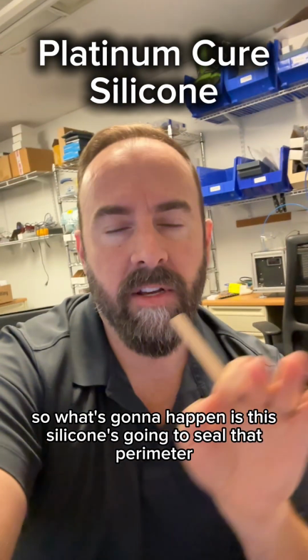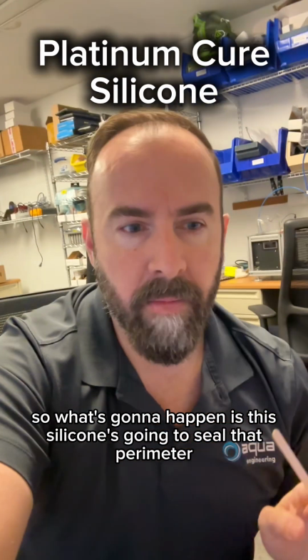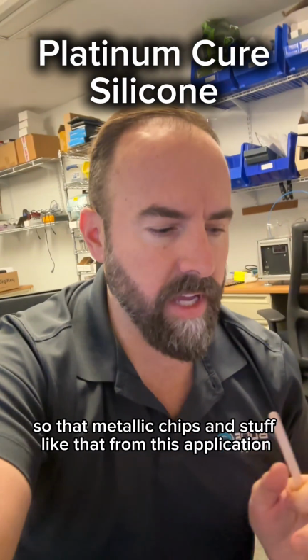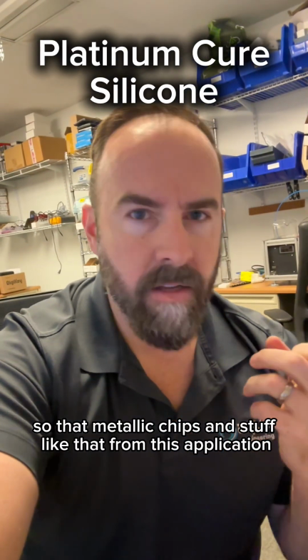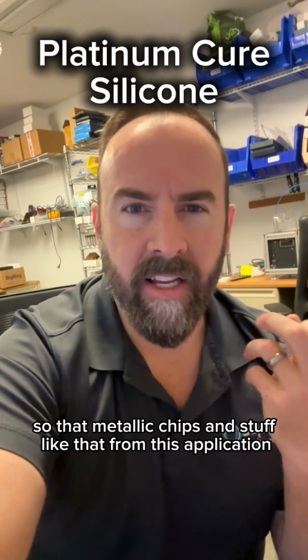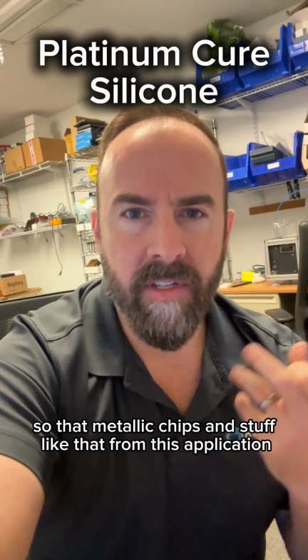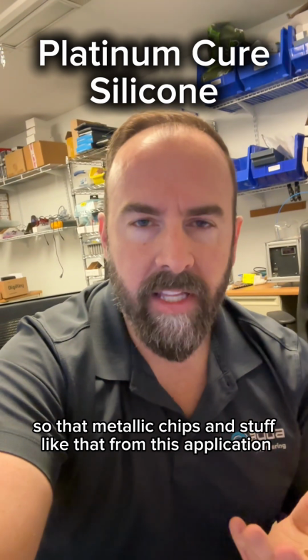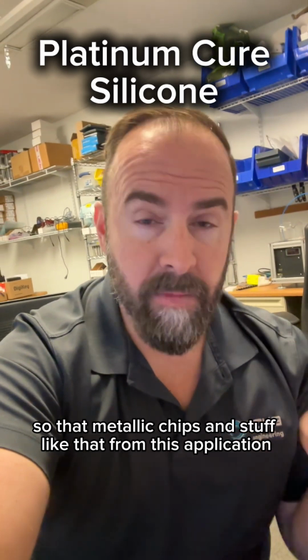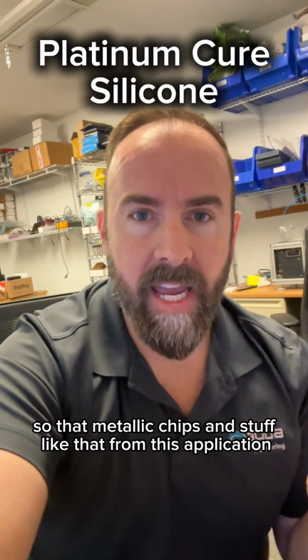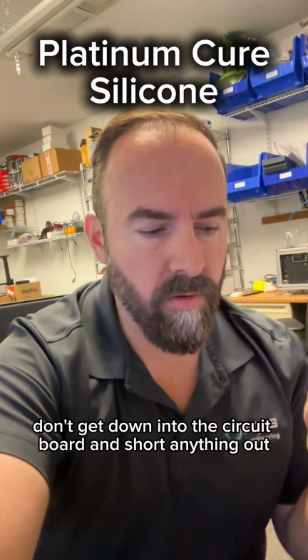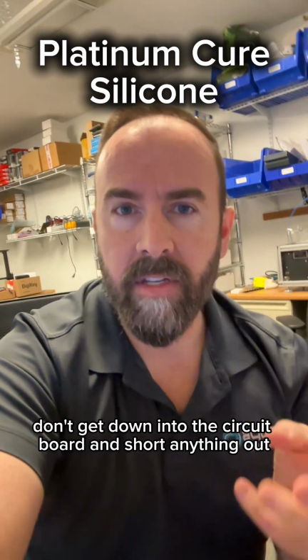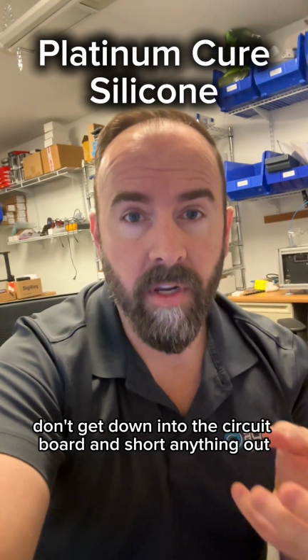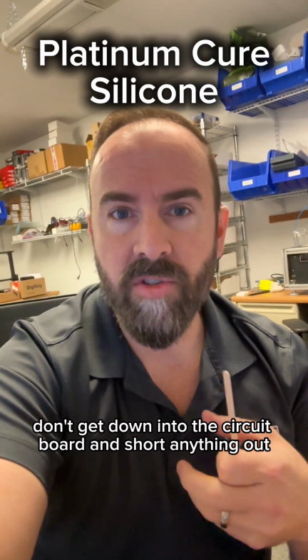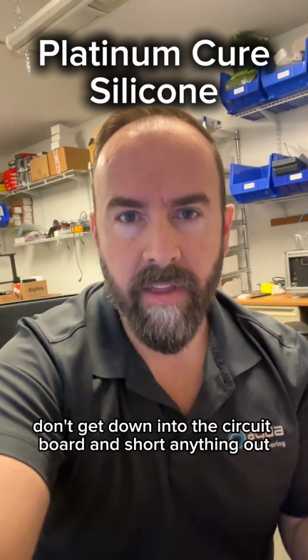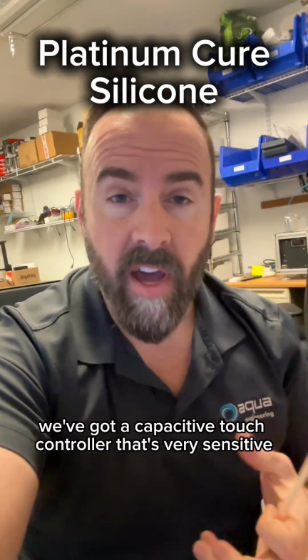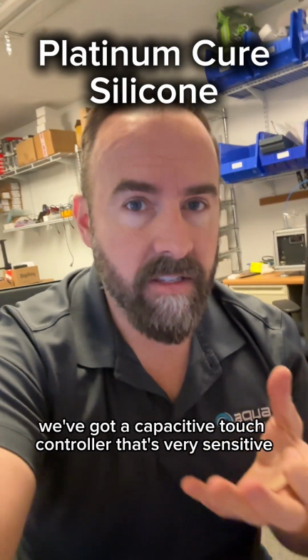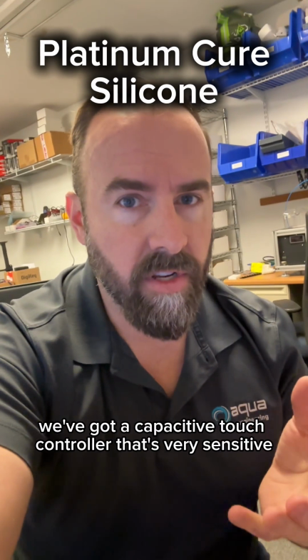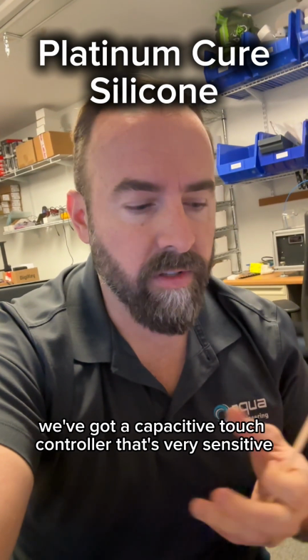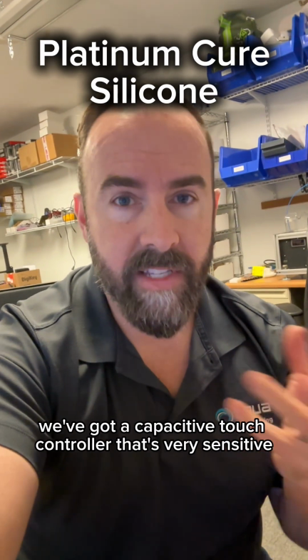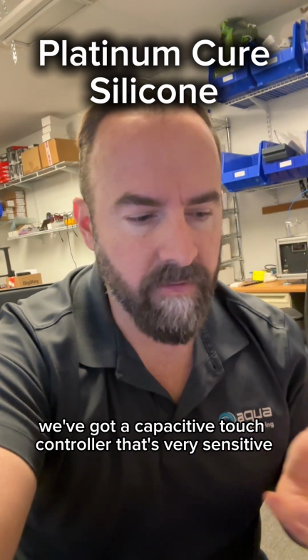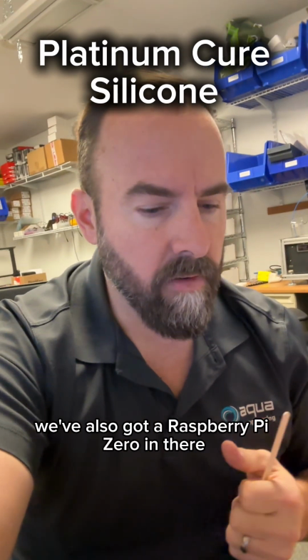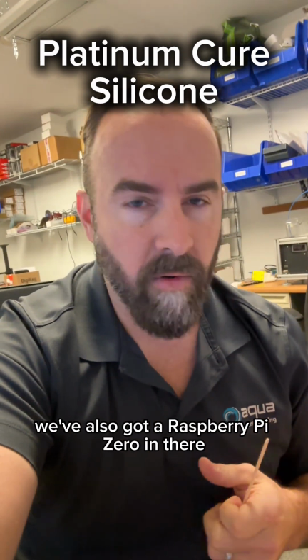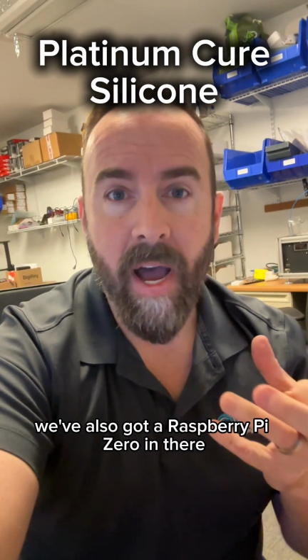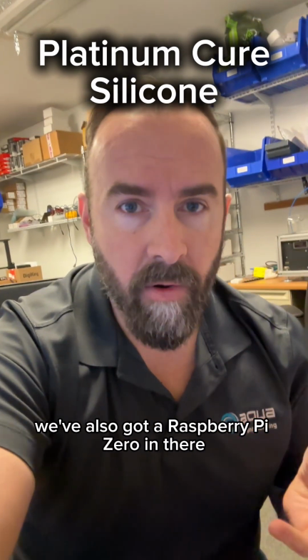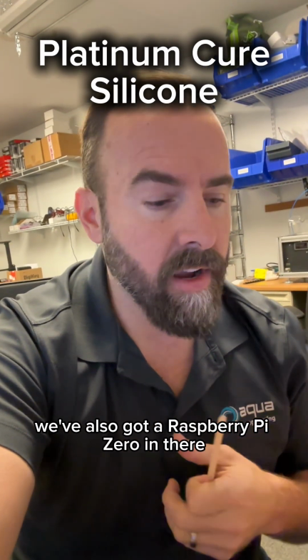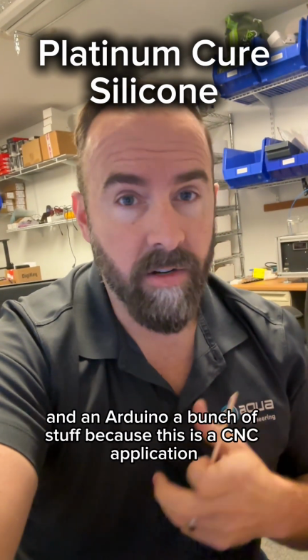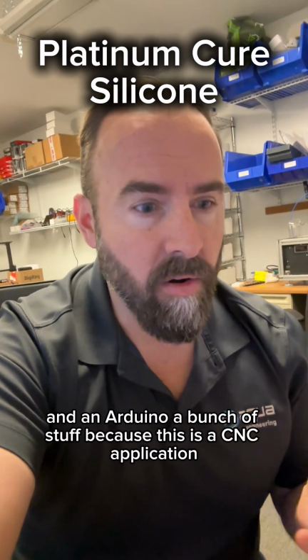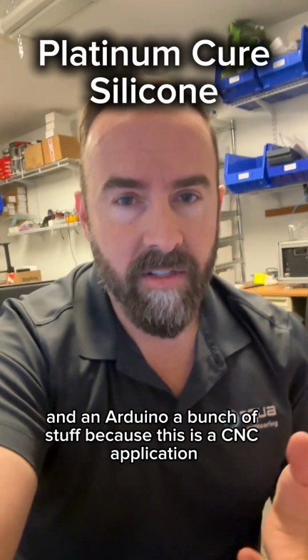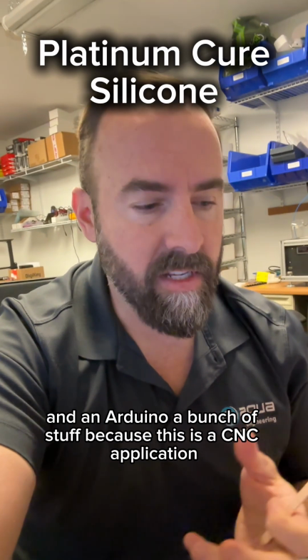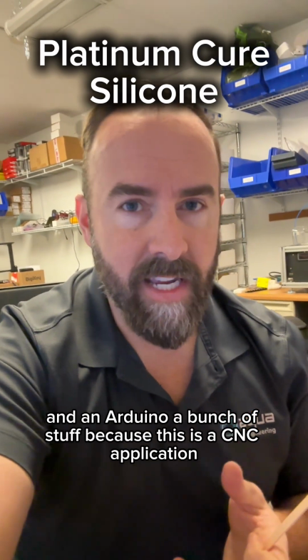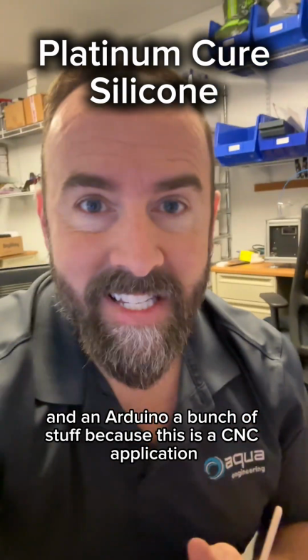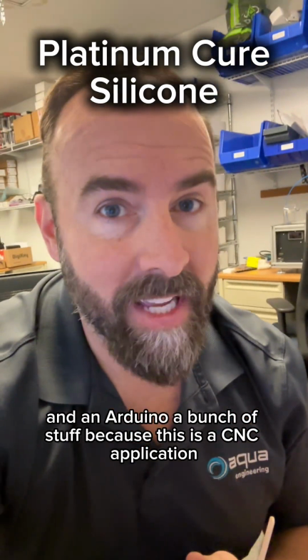So what's going to happen is this silicone is going to seal that perimeter so that metallic chips and stuff like that from this application don't get down into the circuit board and short anything out. We've got a capacitive touch controller that's very sensitive. We've also got a Raspberry Pi Zero in there and an Arduino — a bunch of stuff — because this is a CNC application.